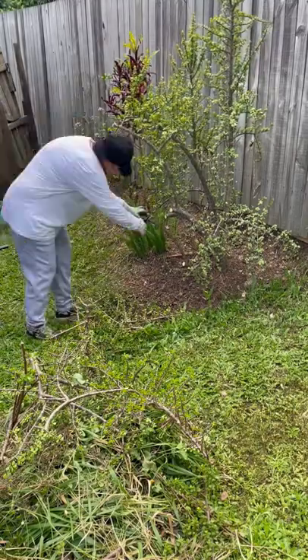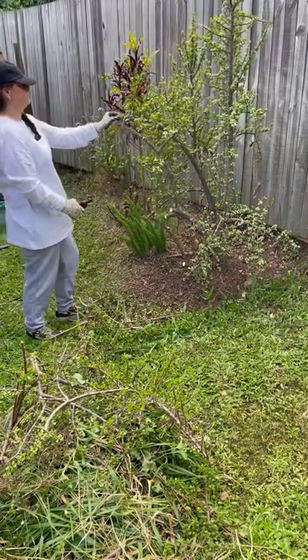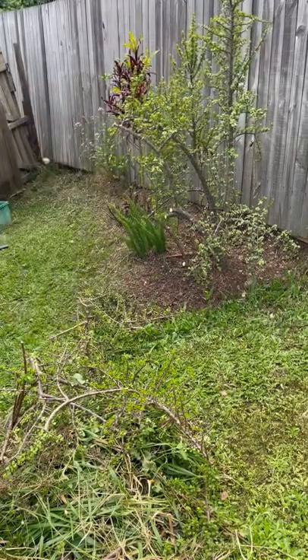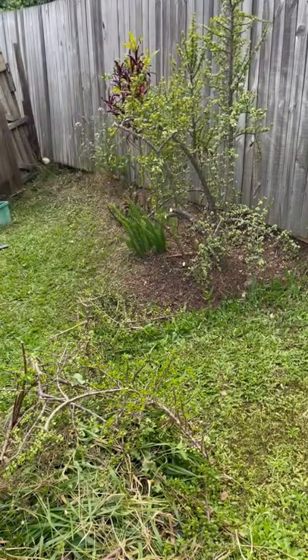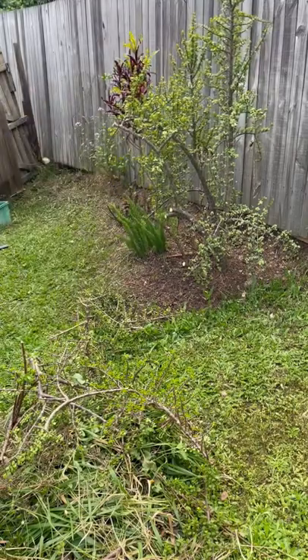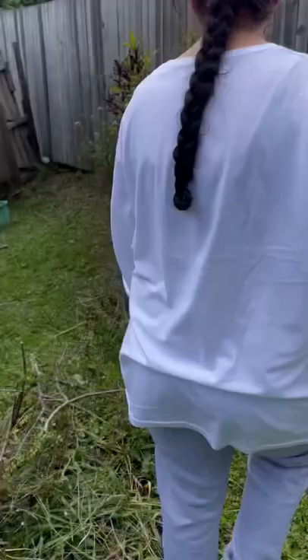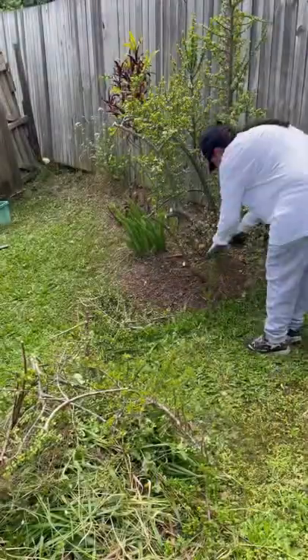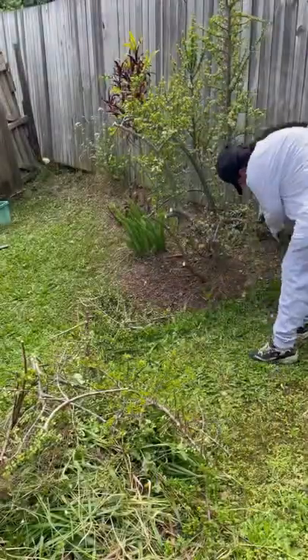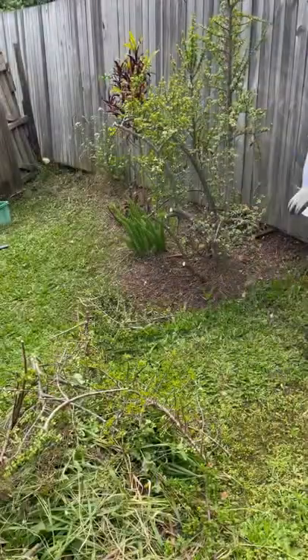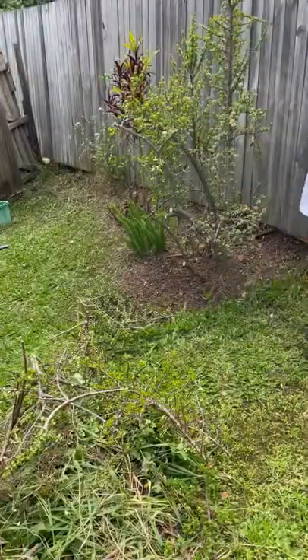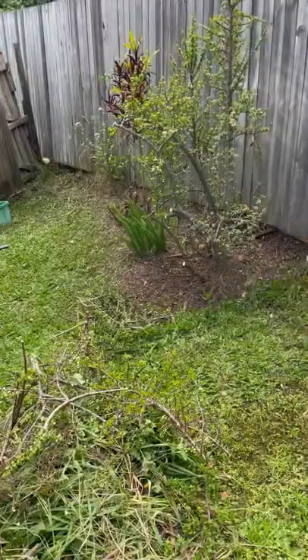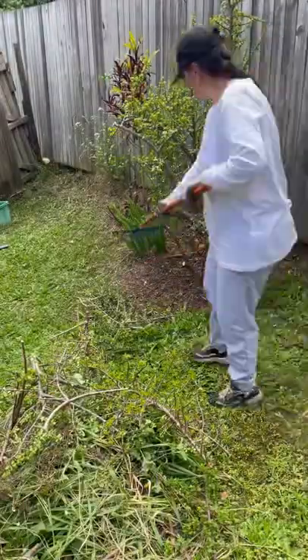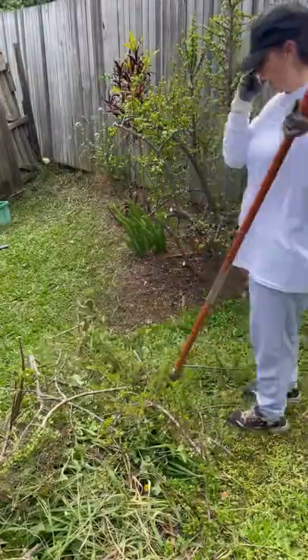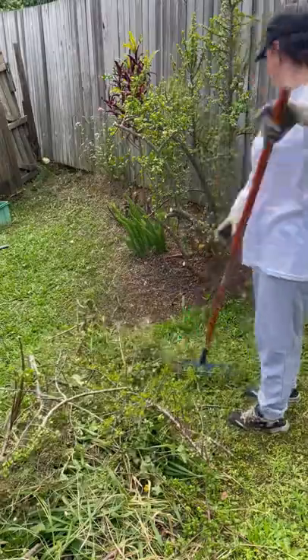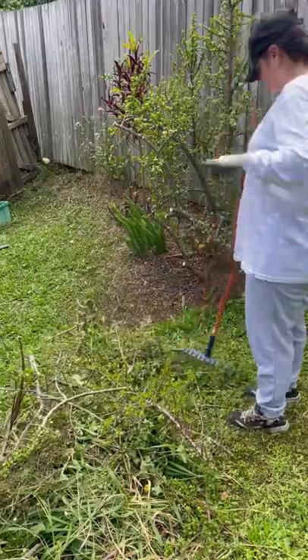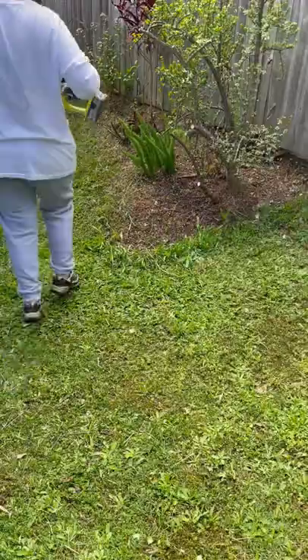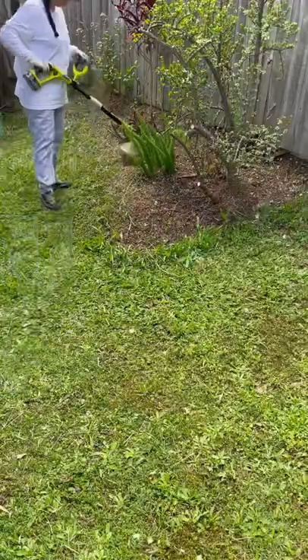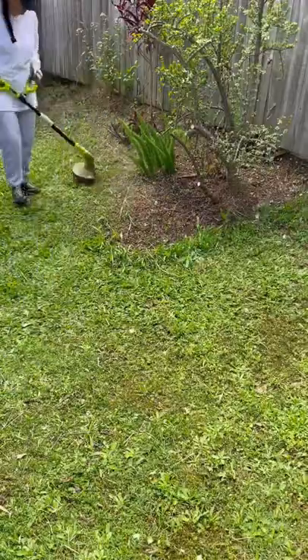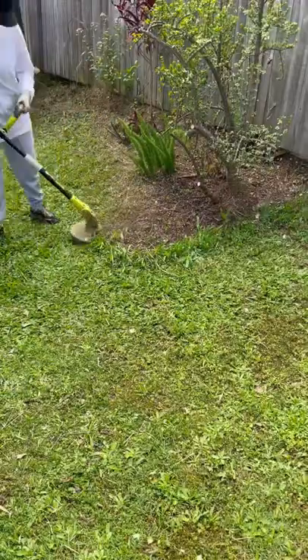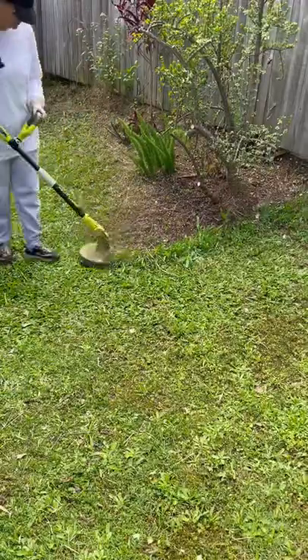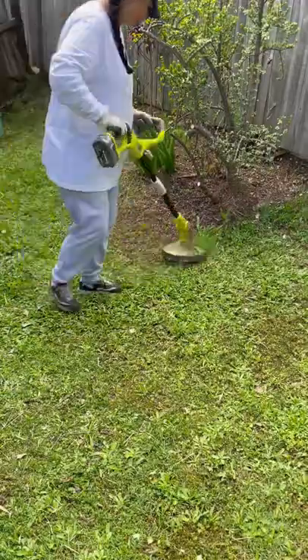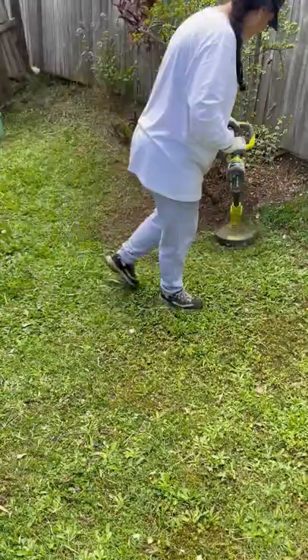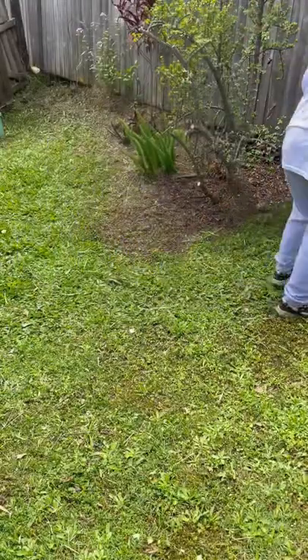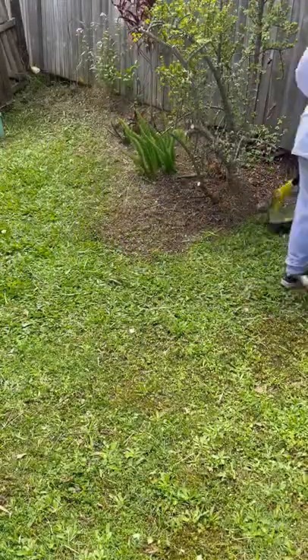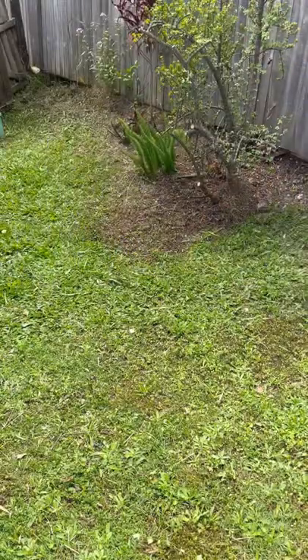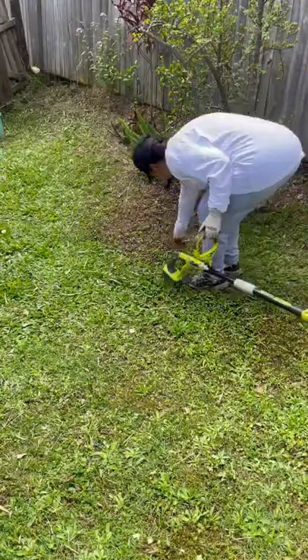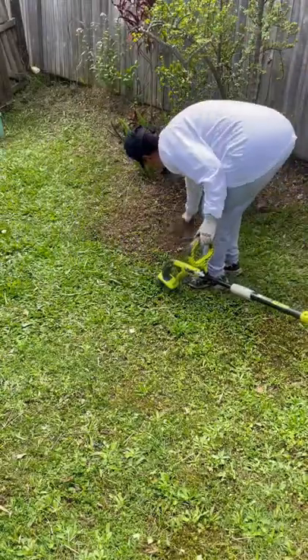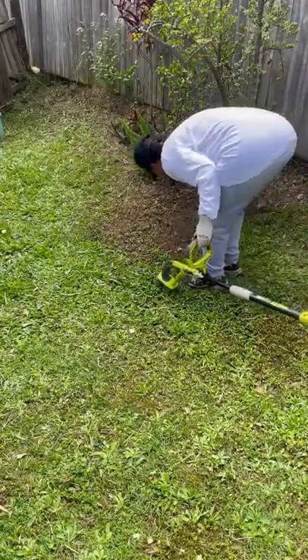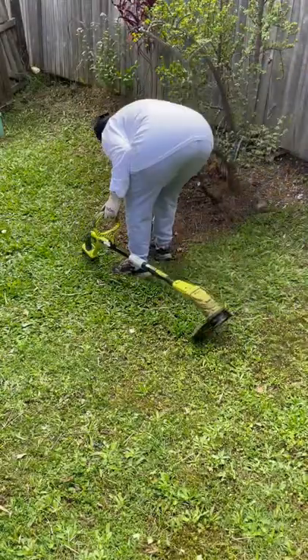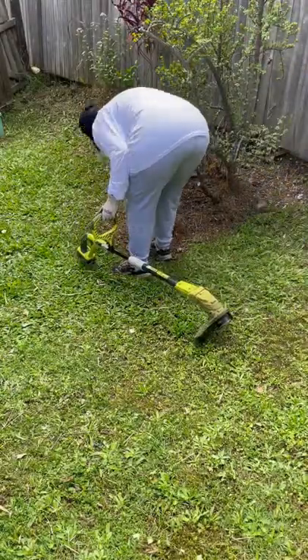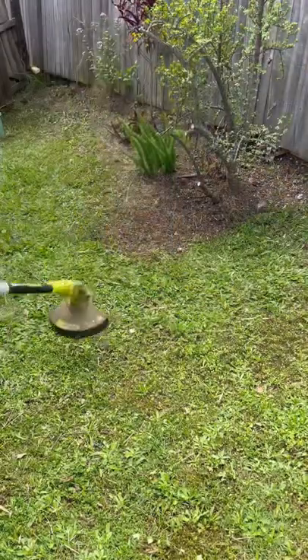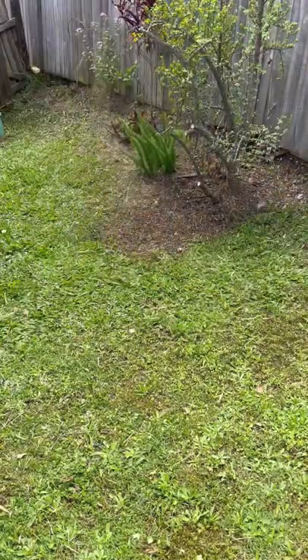Then I finally took to the edges with my trimmers and they did a good job — just nice, neat, and tidy. Cleaned up any last remaining bits, and oh my god, look at that, it looks so neat!